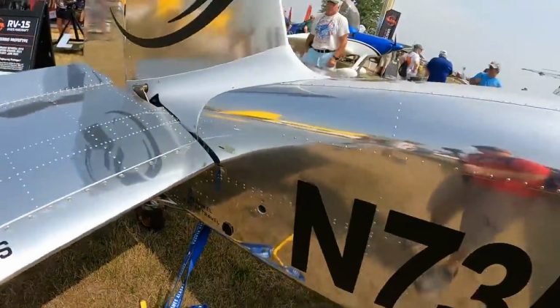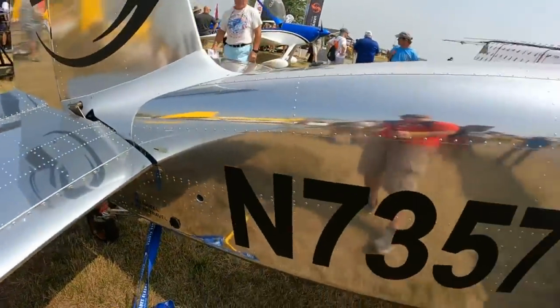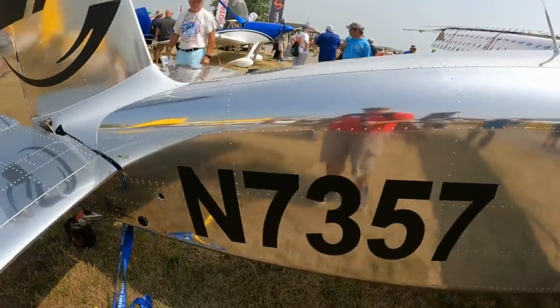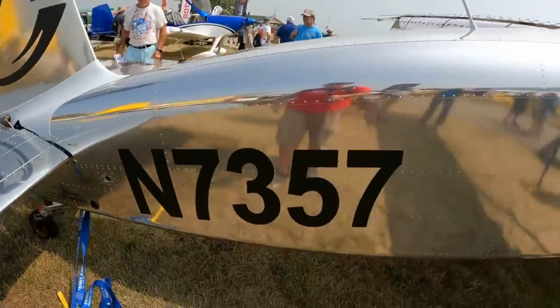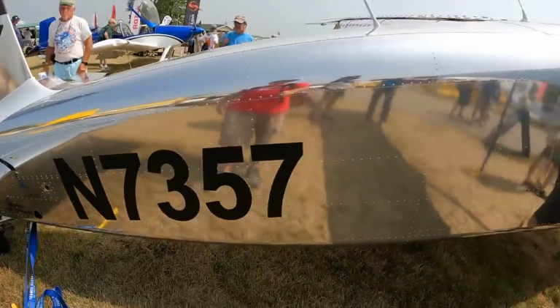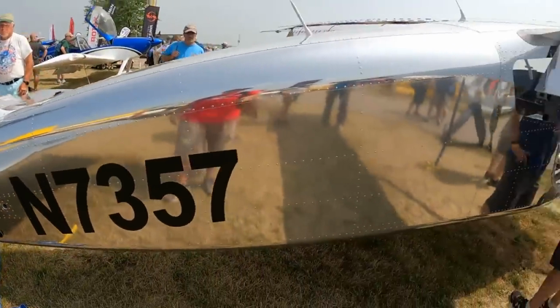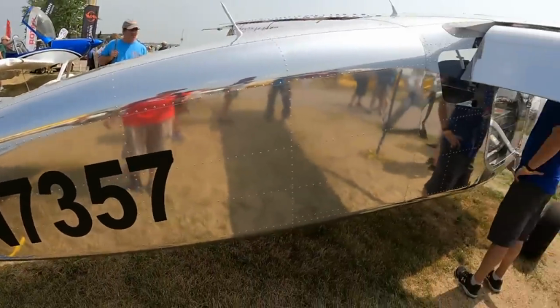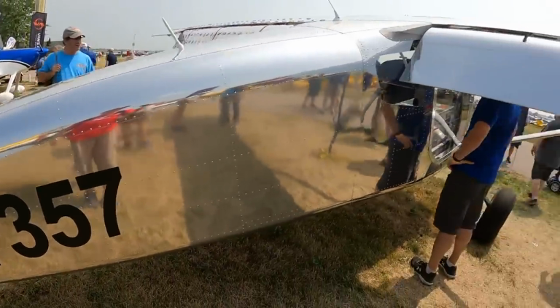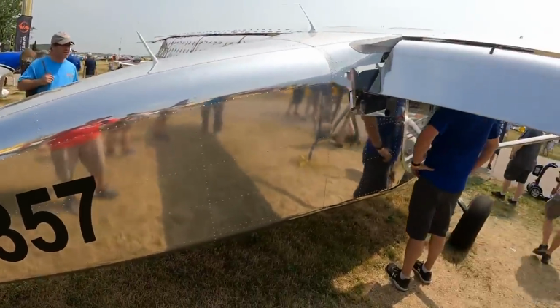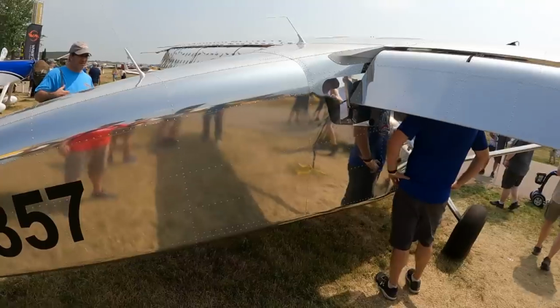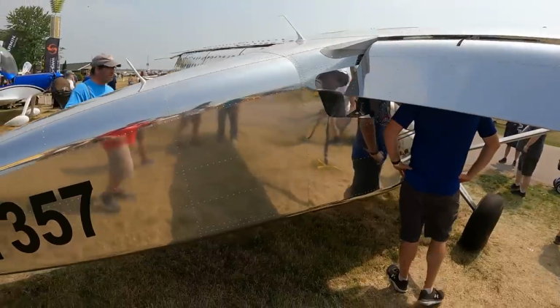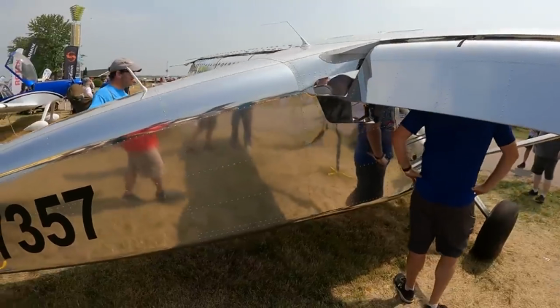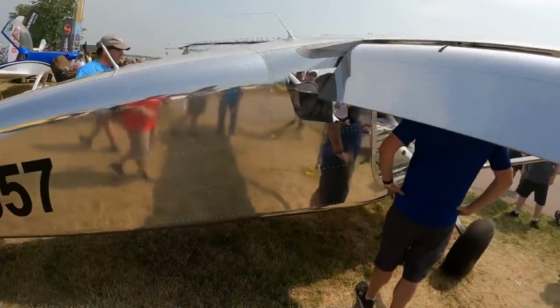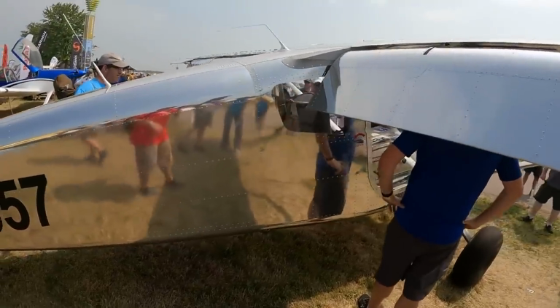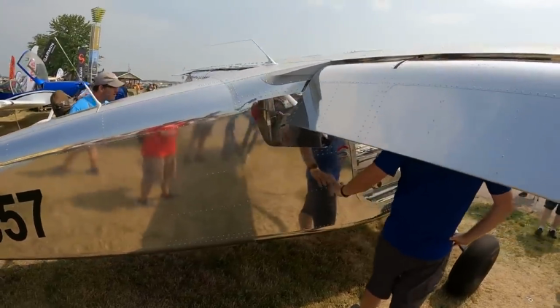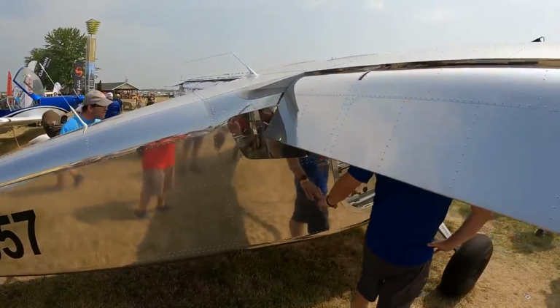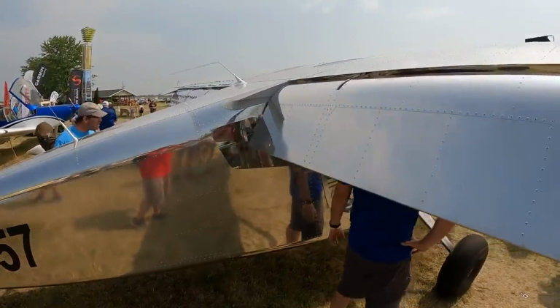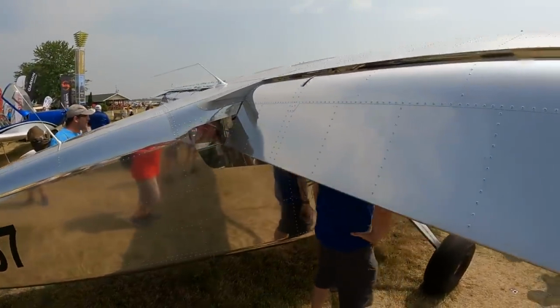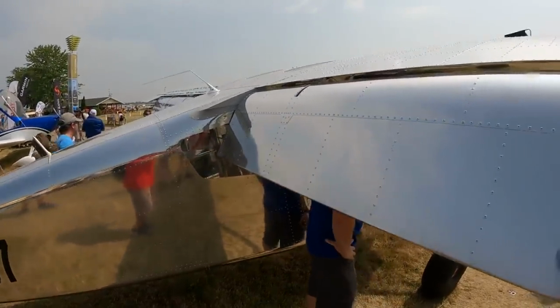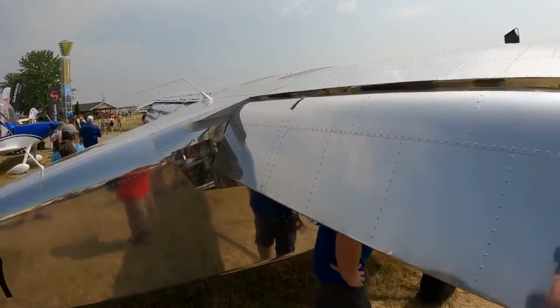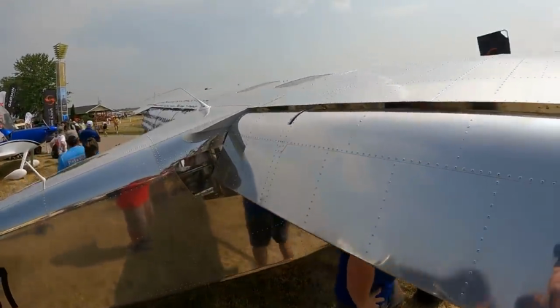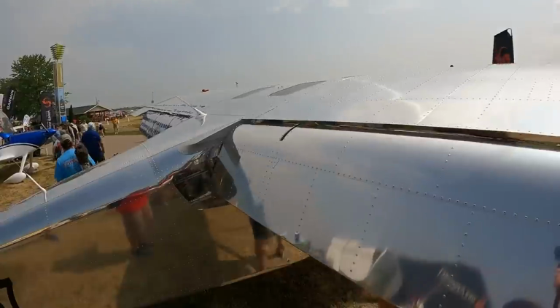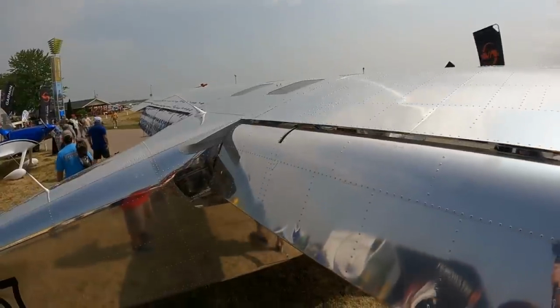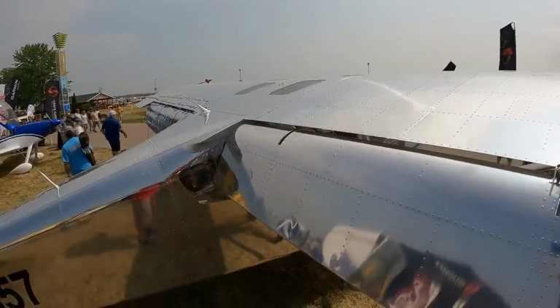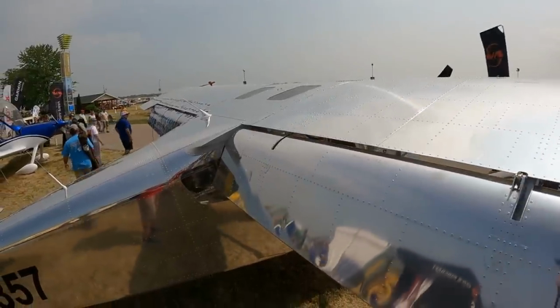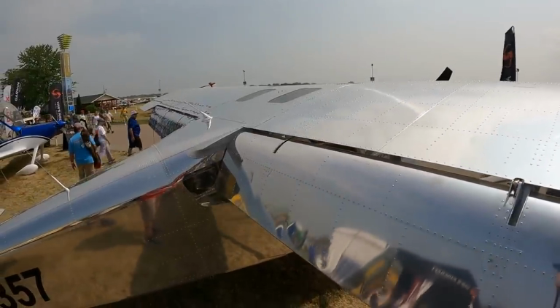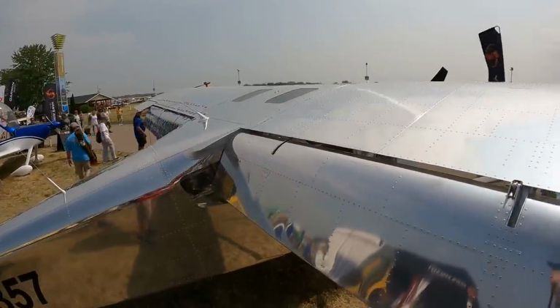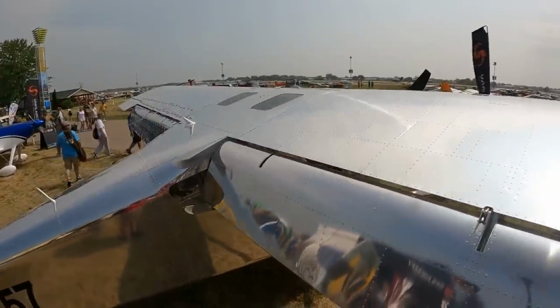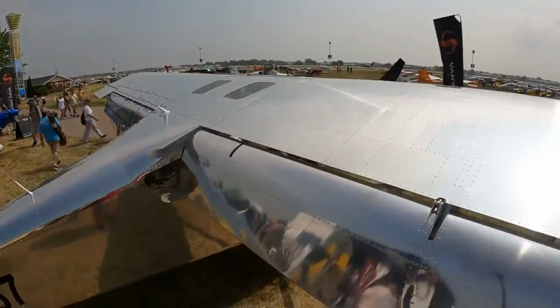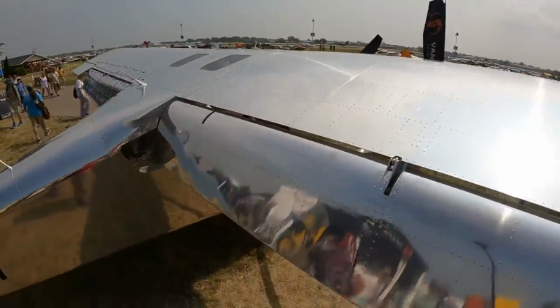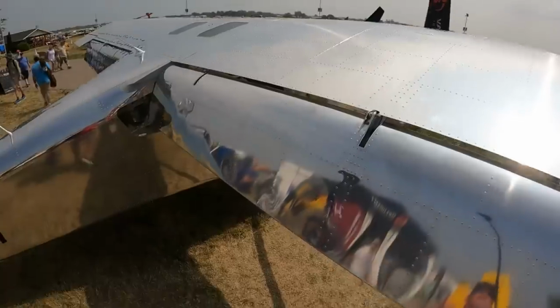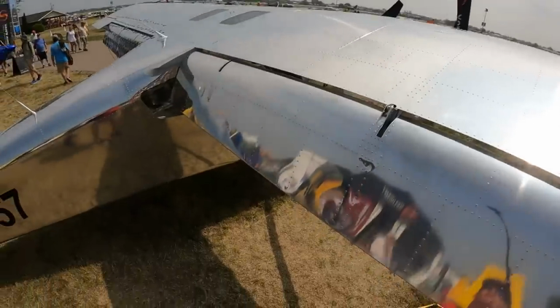There's a bunch of RV-12 aircraft here — they got one at the road taxi, and like three on the corner over there.